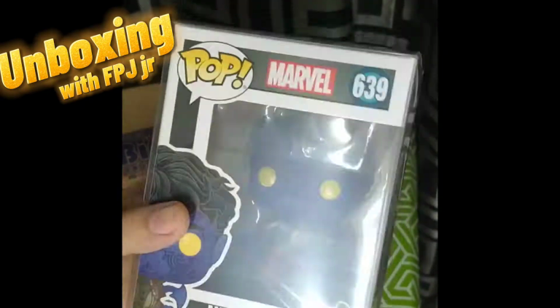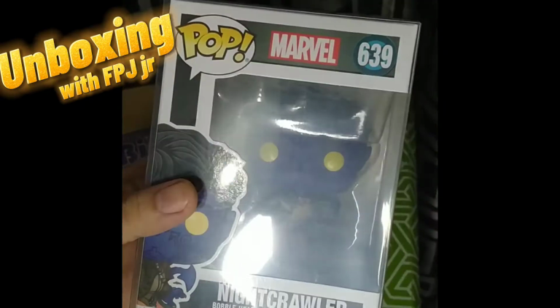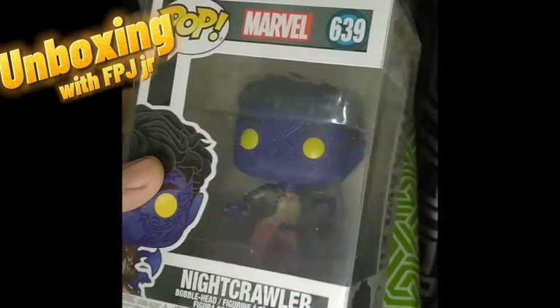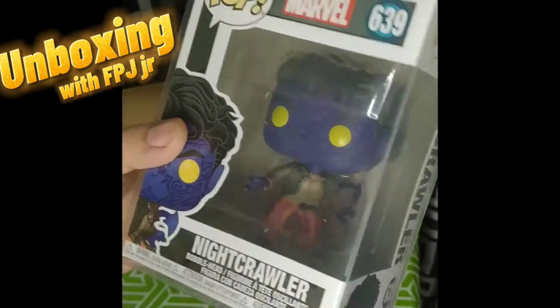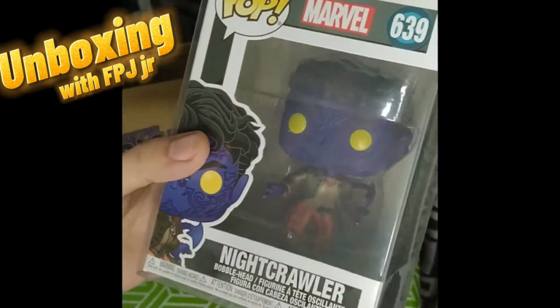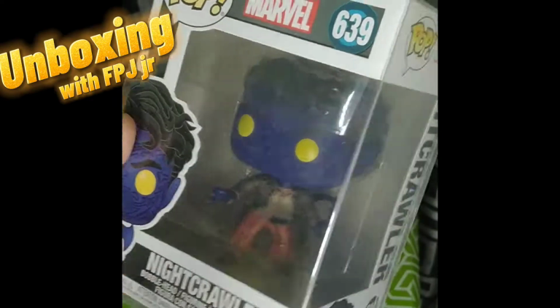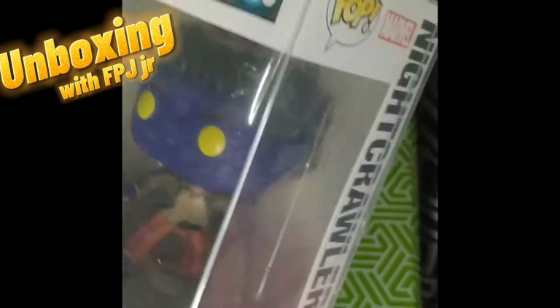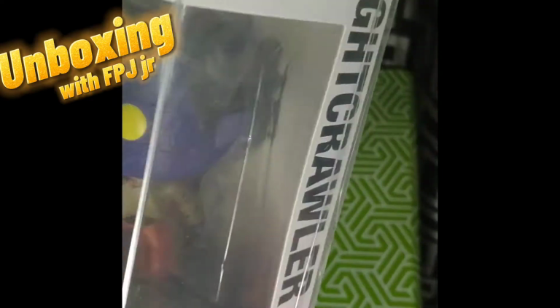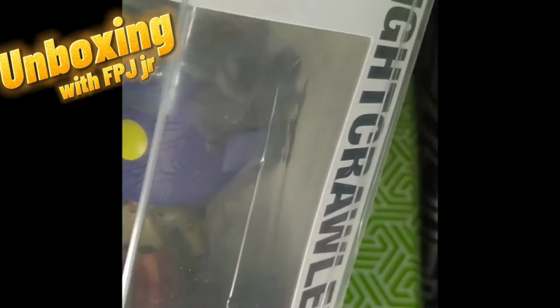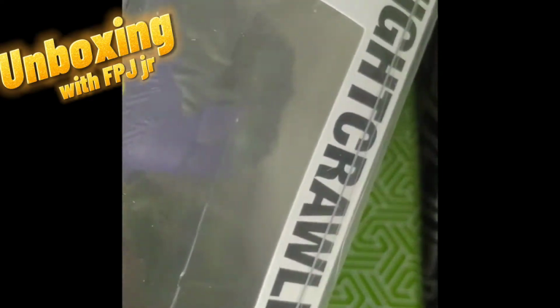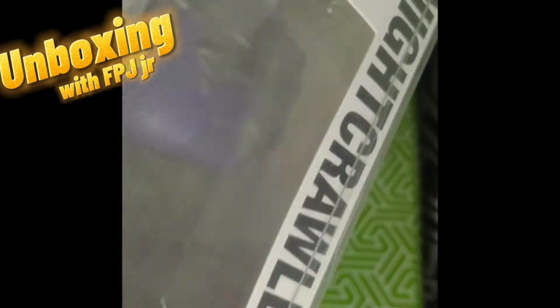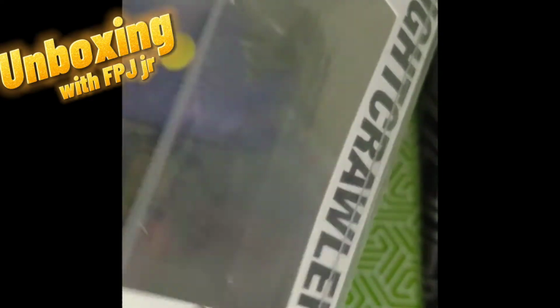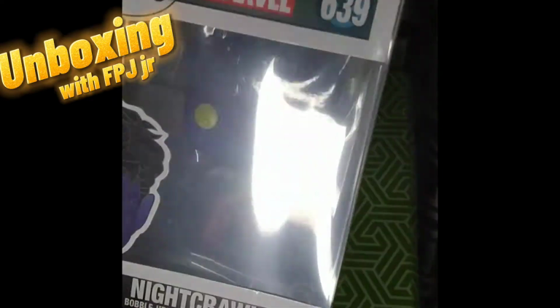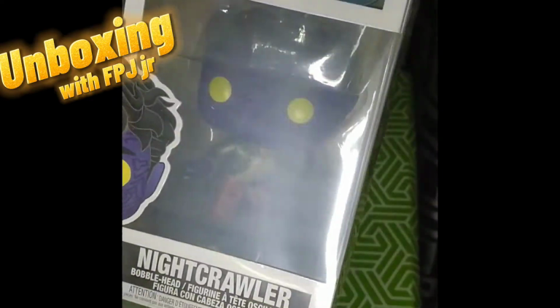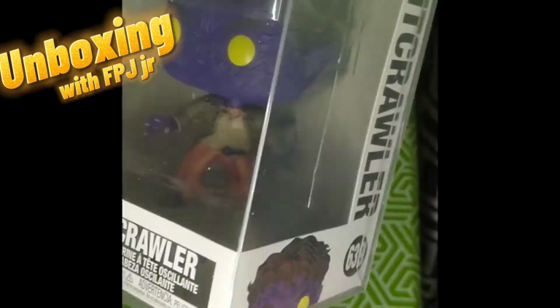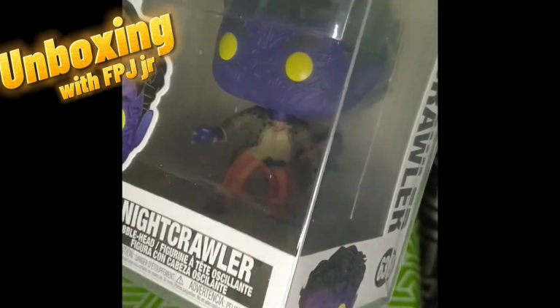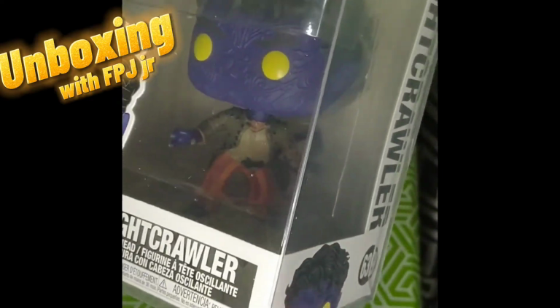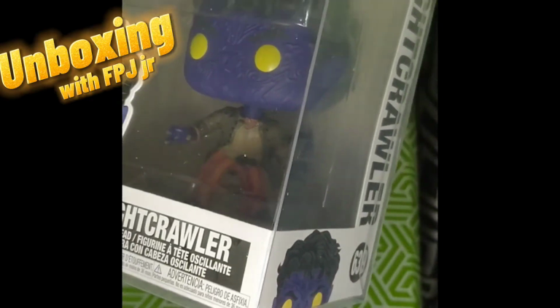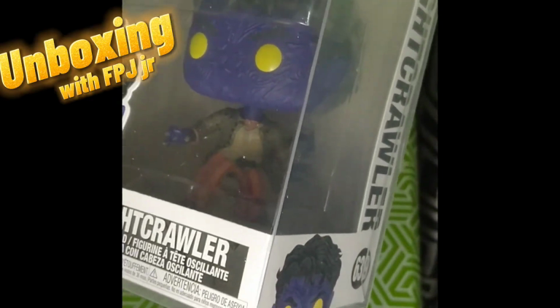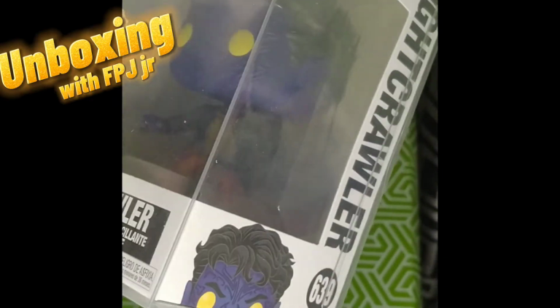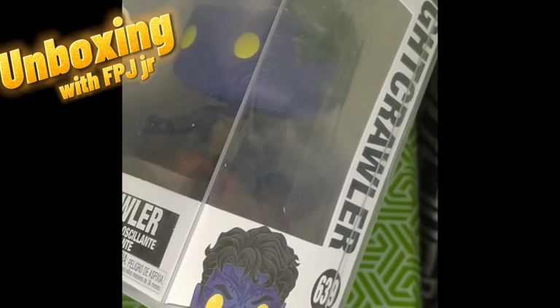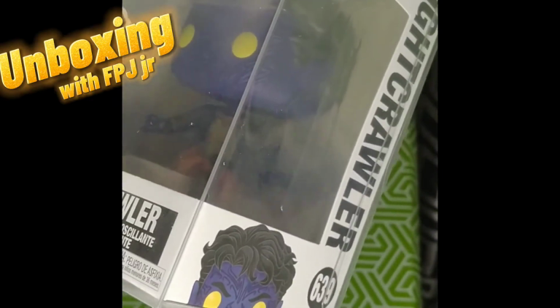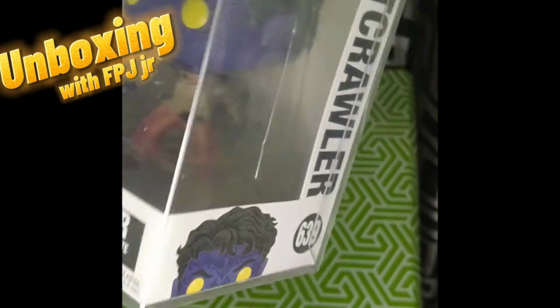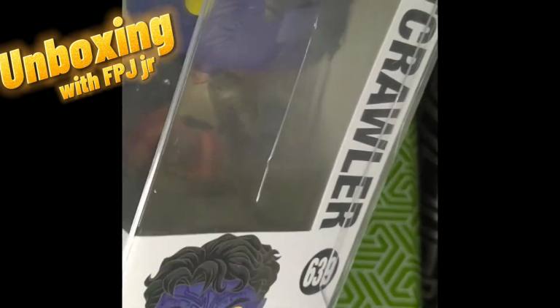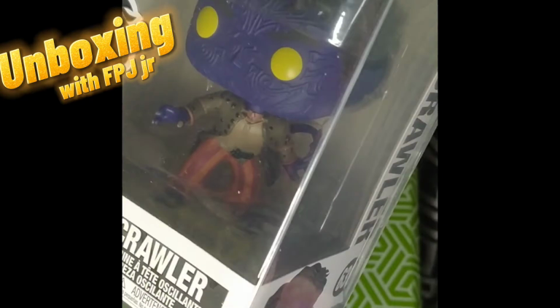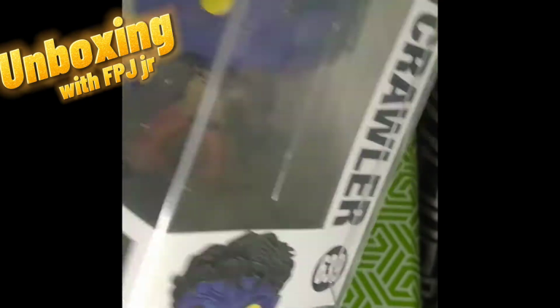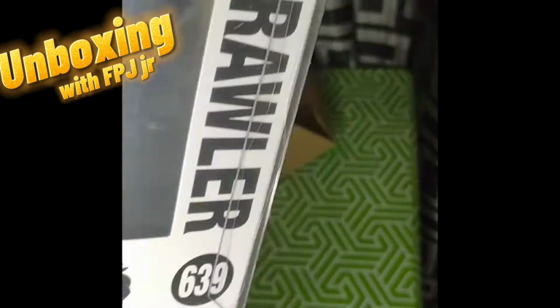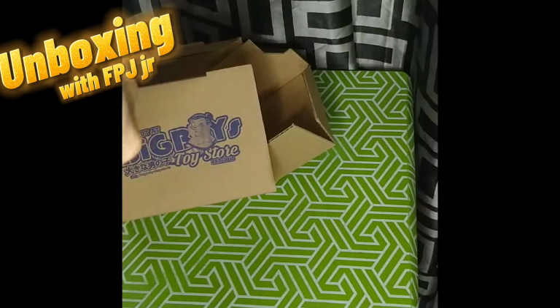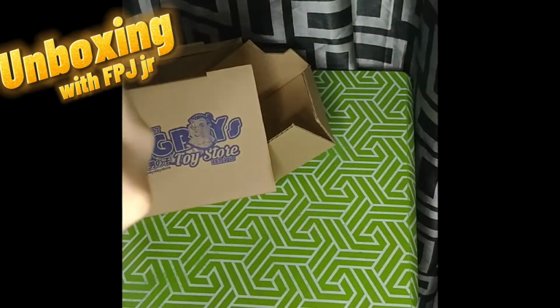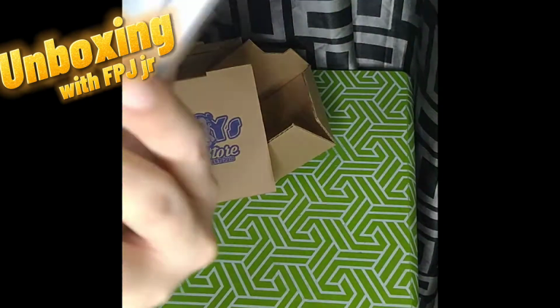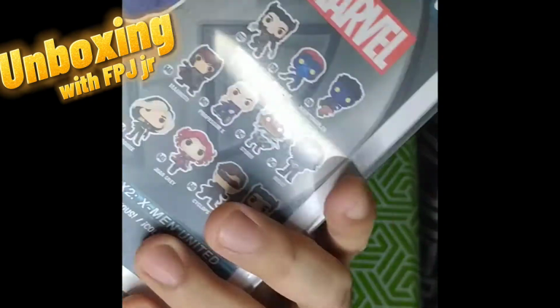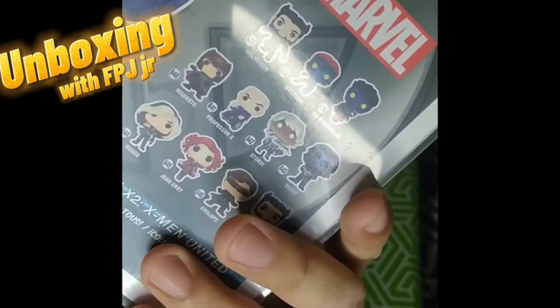For those who don't have a specific line that they collect, it's an exciting way to grow your collection. Sometimes you can list the possible Funko Pops that you can get.